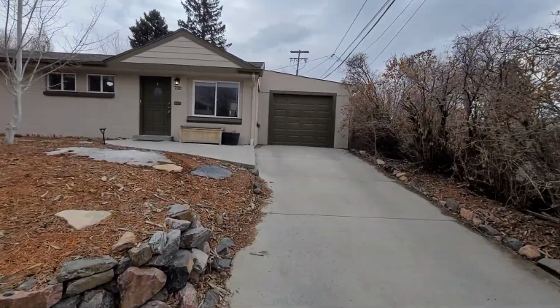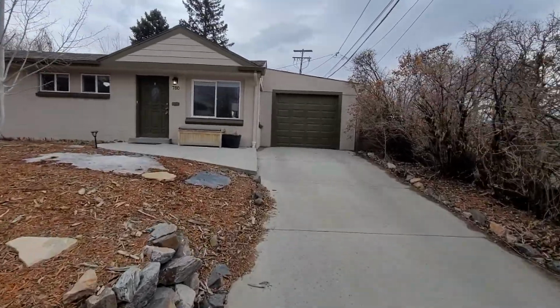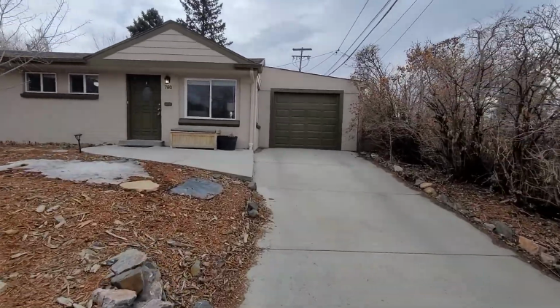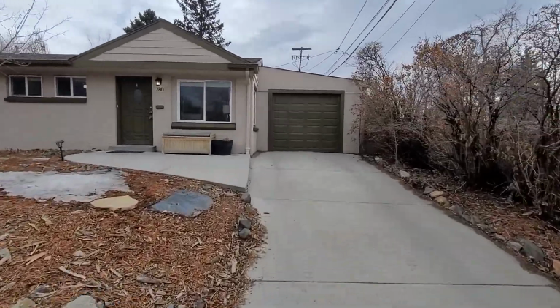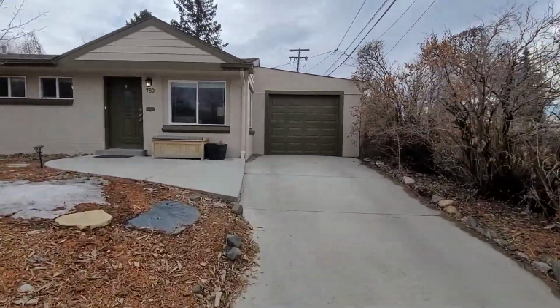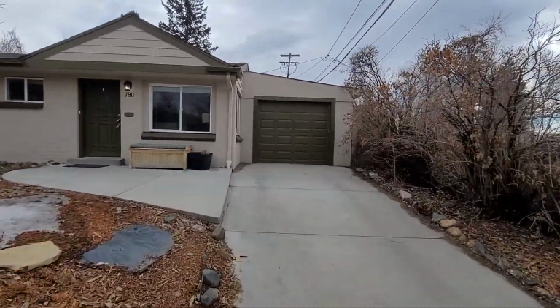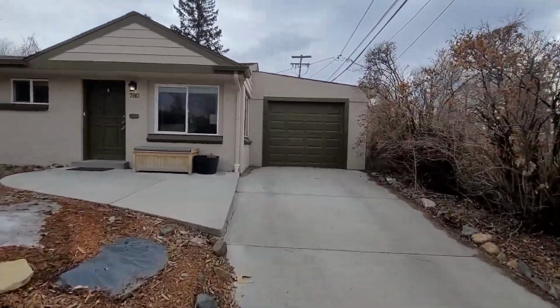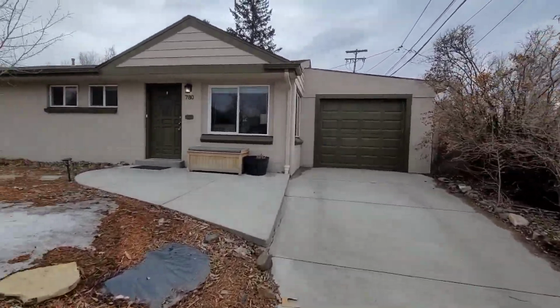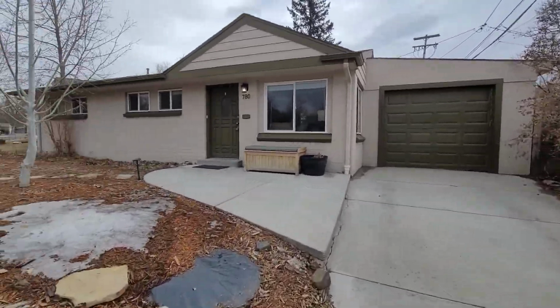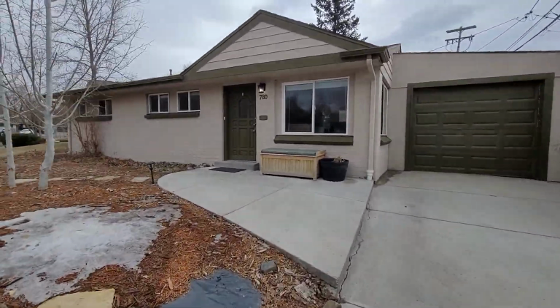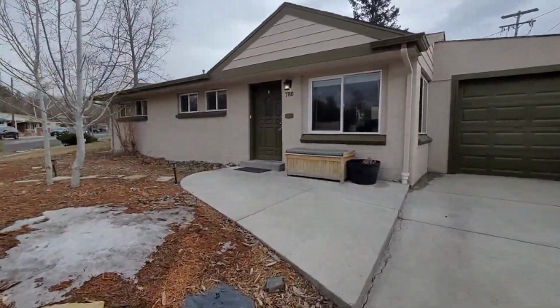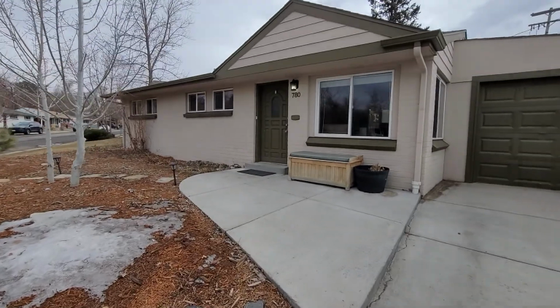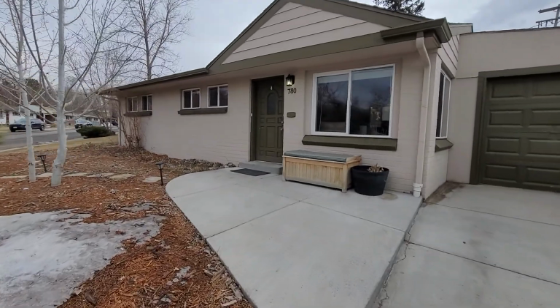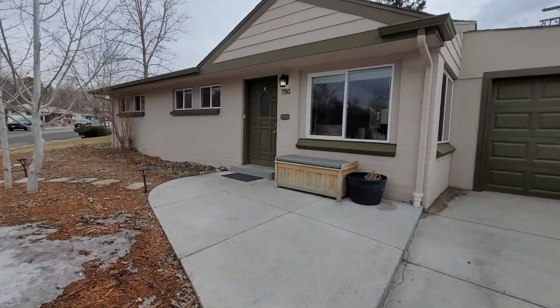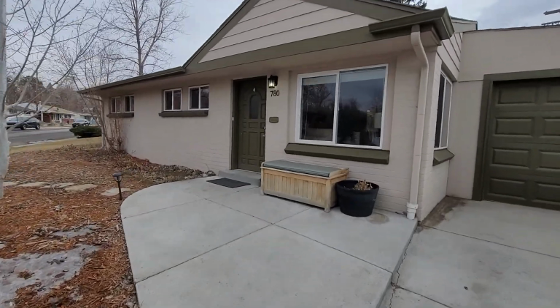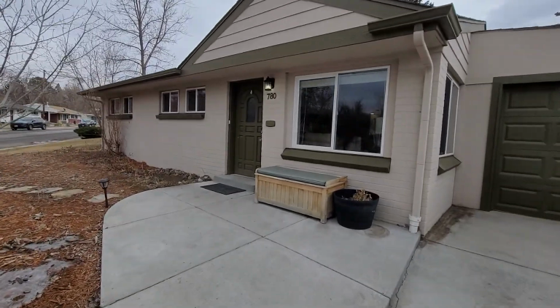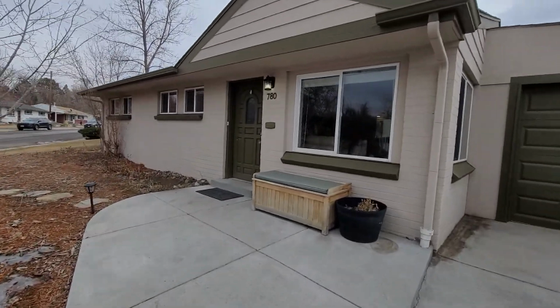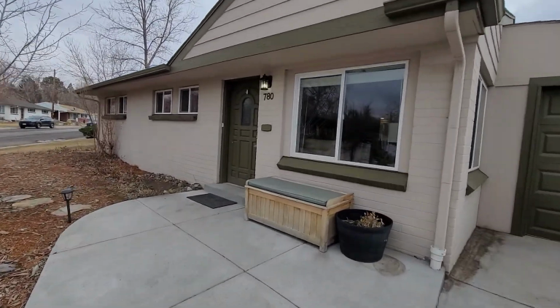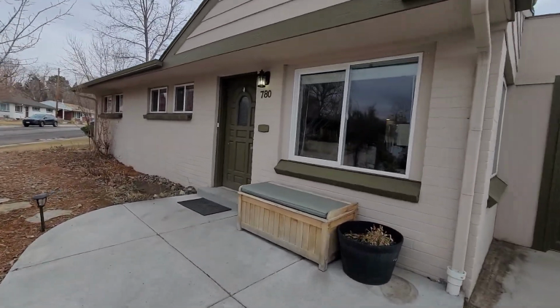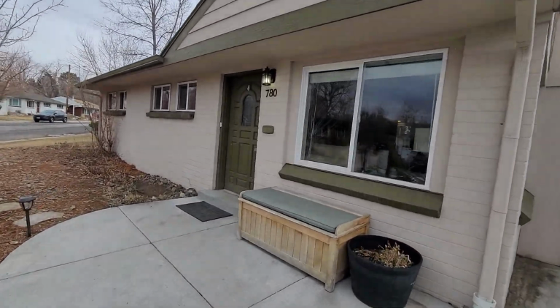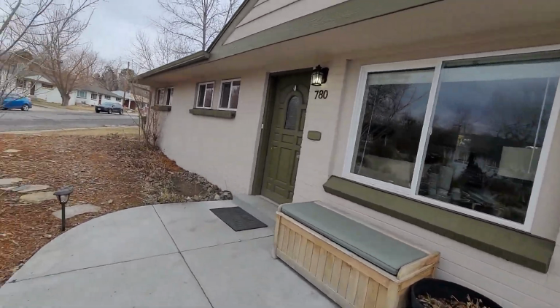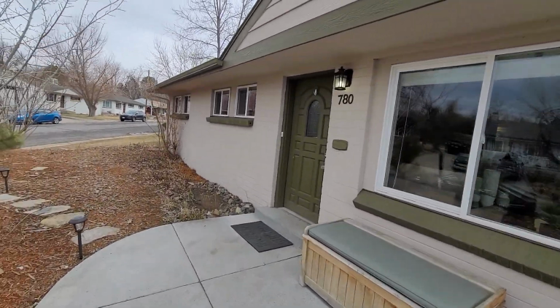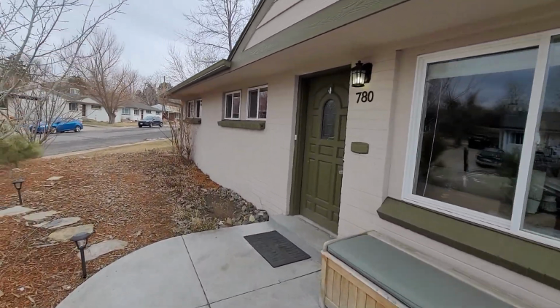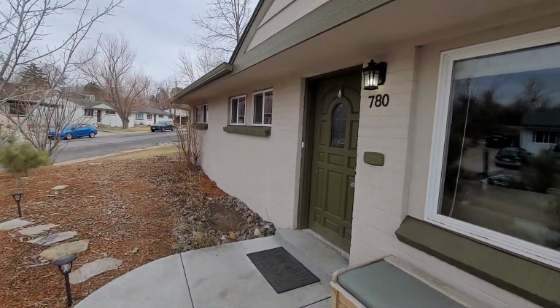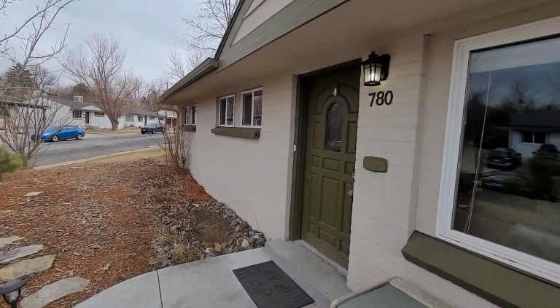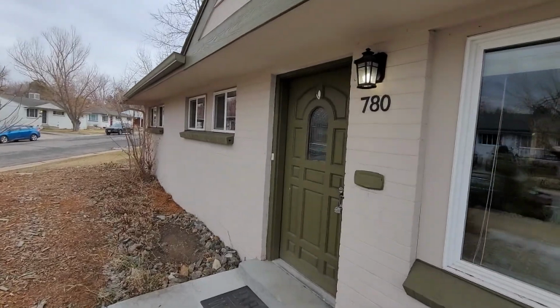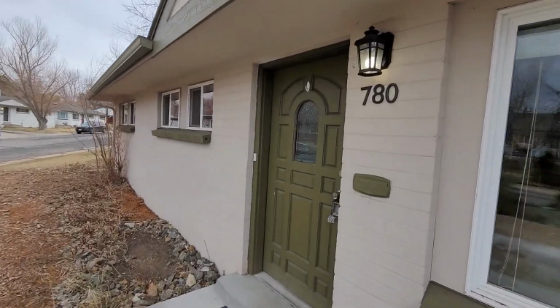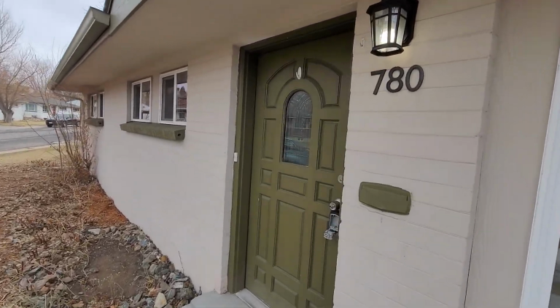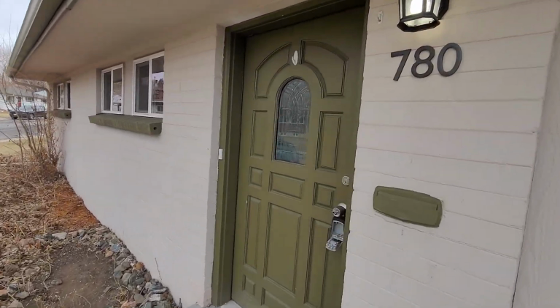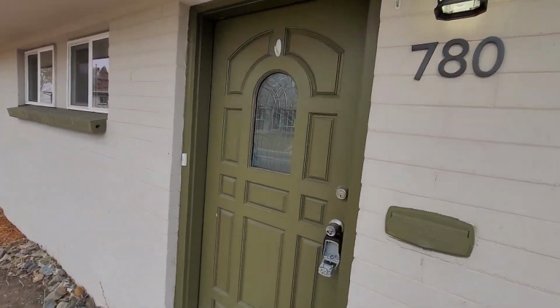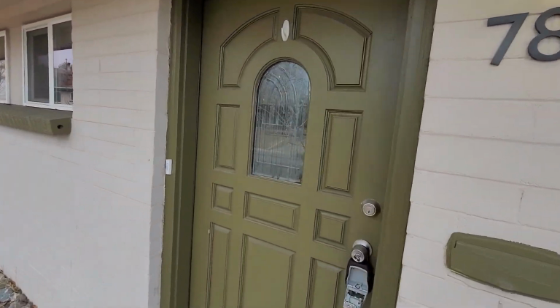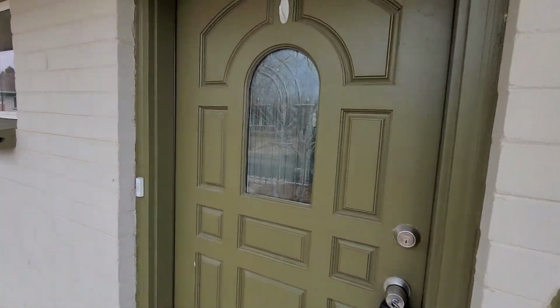Looks like we have a one-car garage. This house faces northwest. I was just noticing the snow that hadn't melted yet.